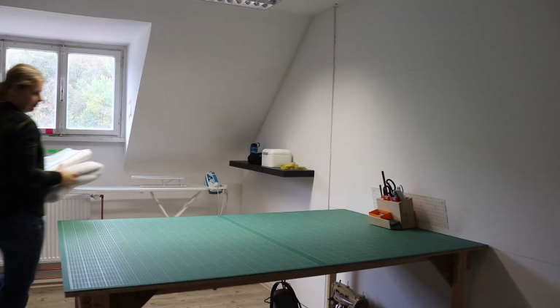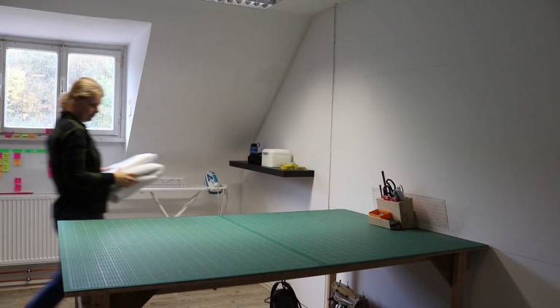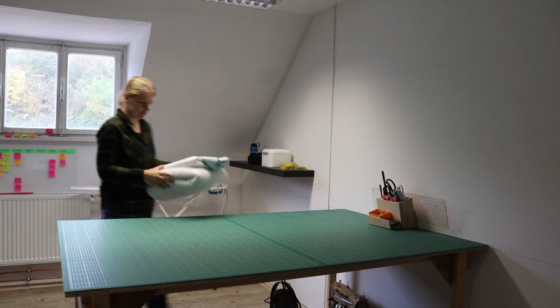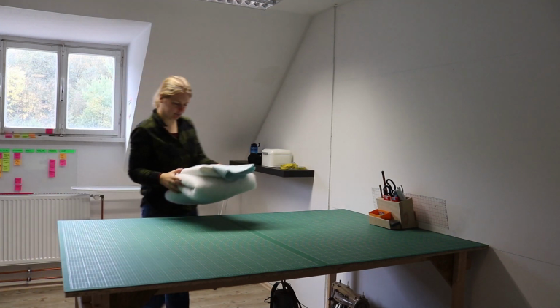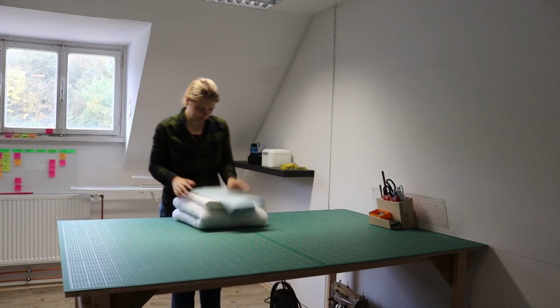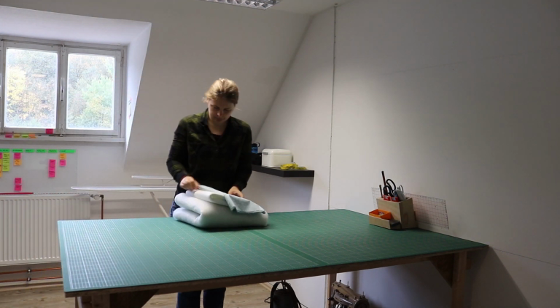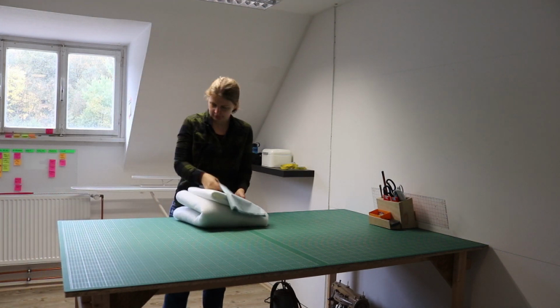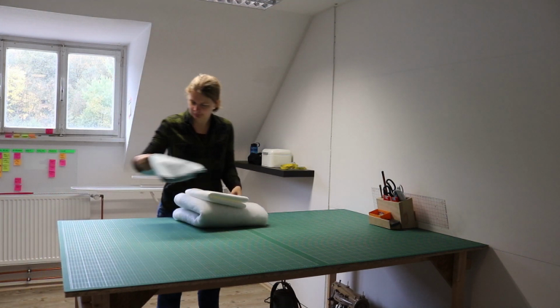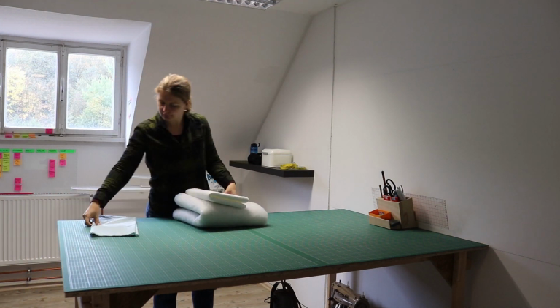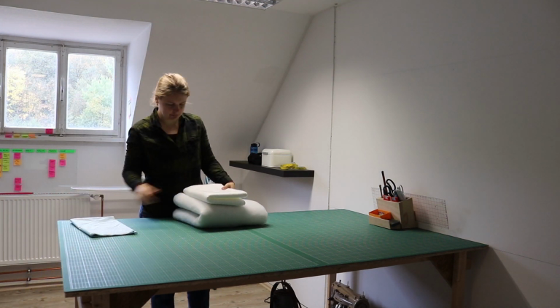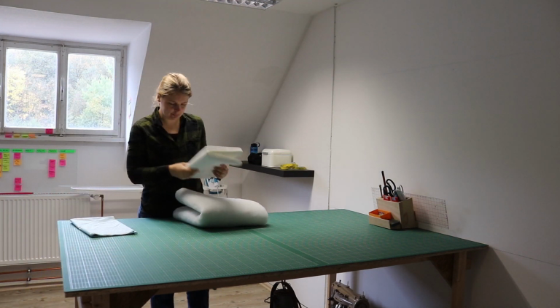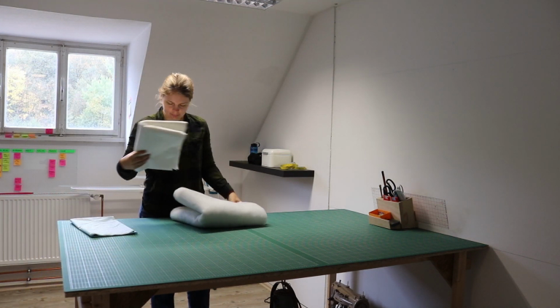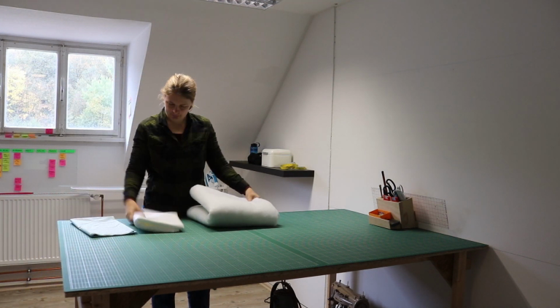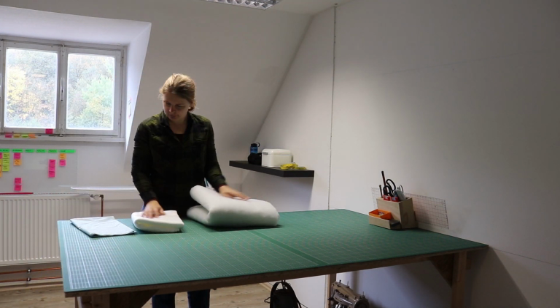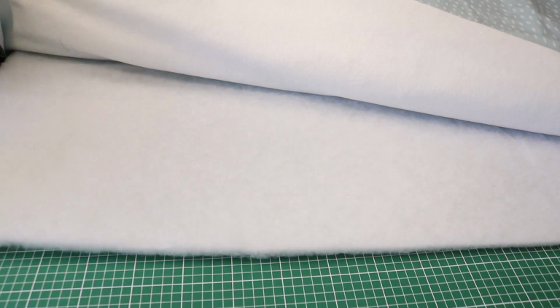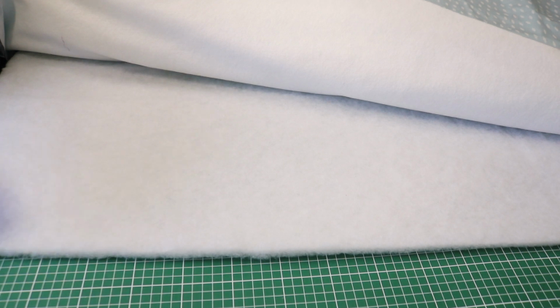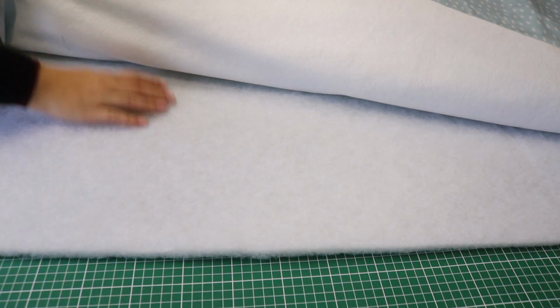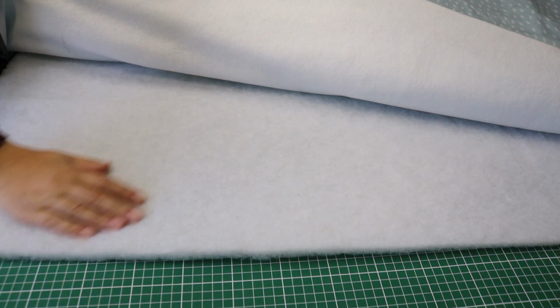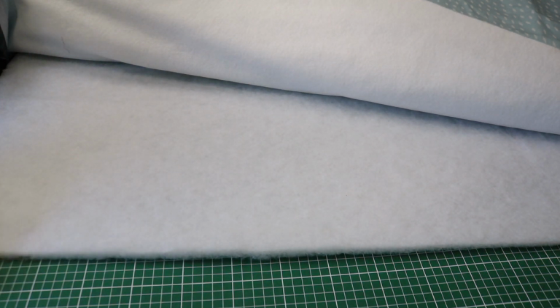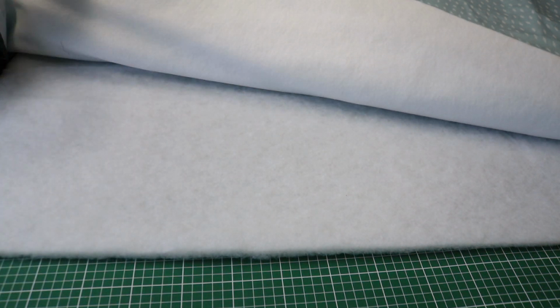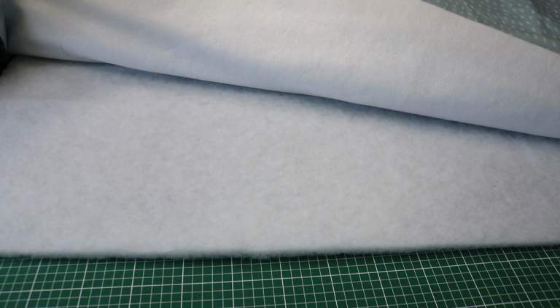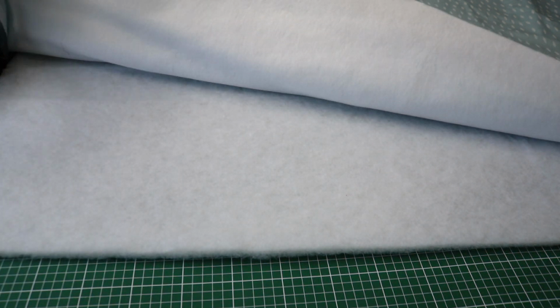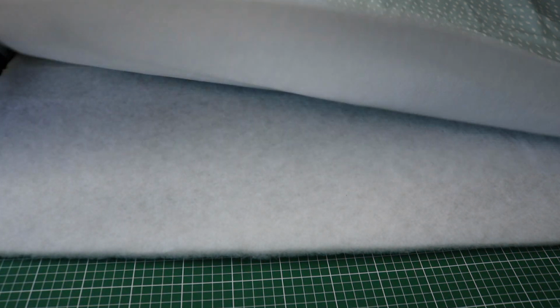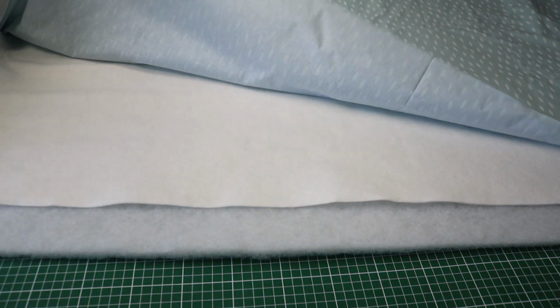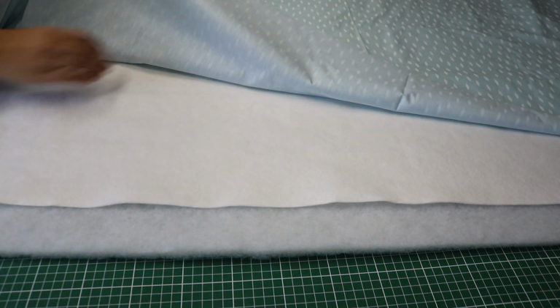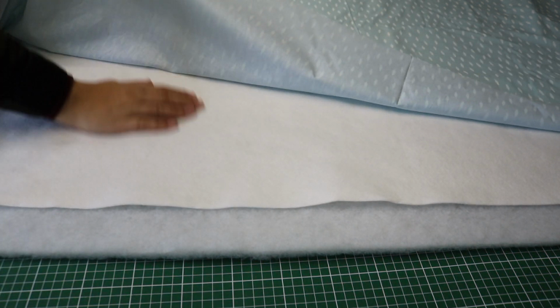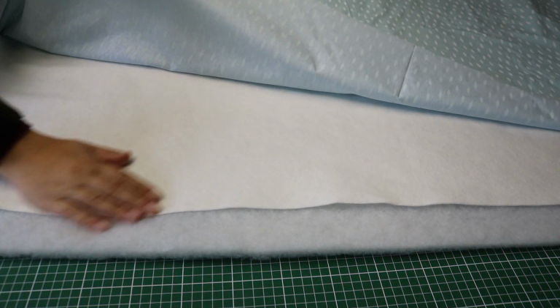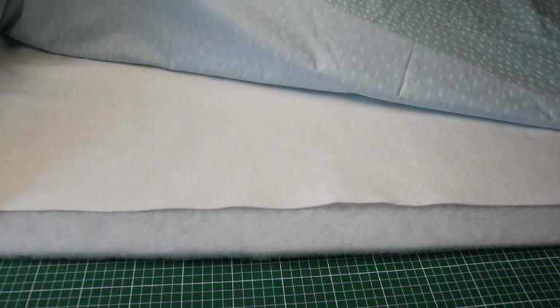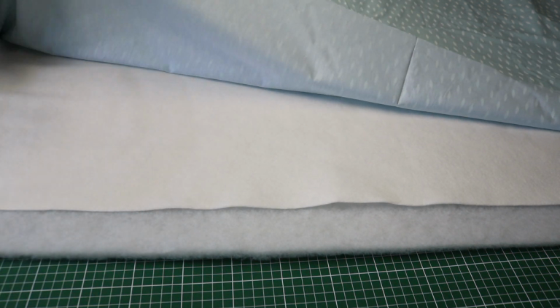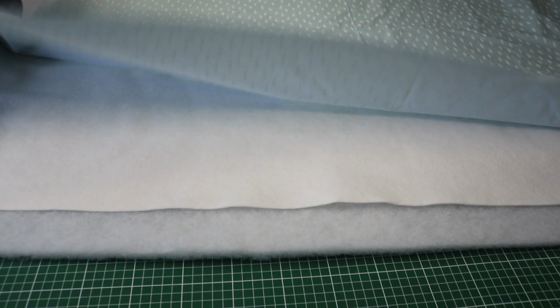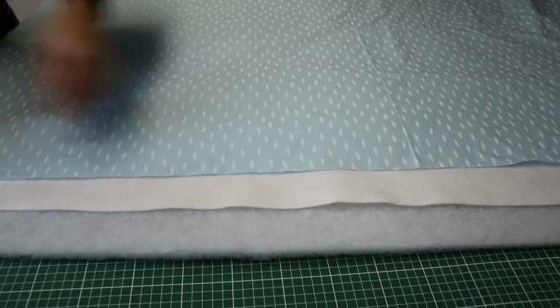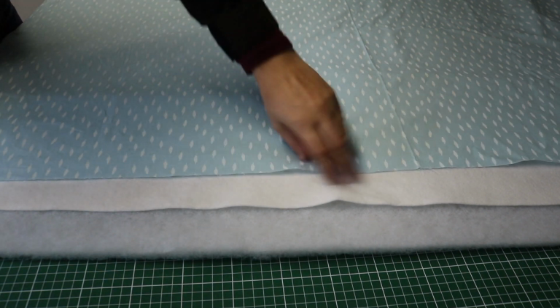I'm covering the ironing boards with three layers: first a layer of thick batting to provide a soft and smooth ironing surface, then a heat resistant batting, and finally a cotton cover.